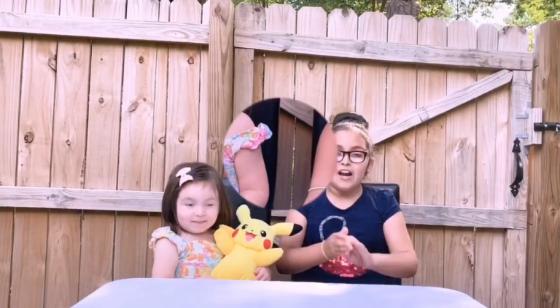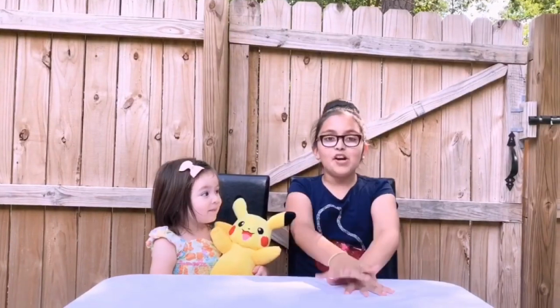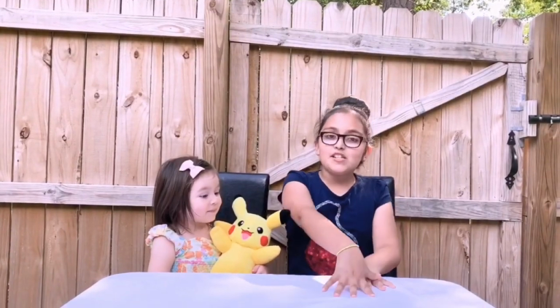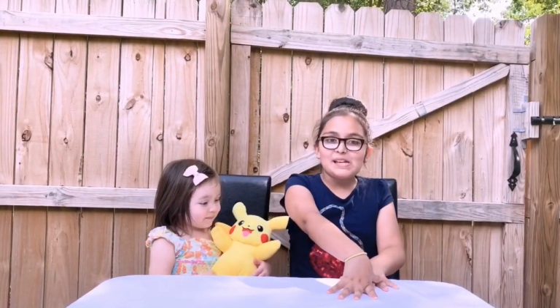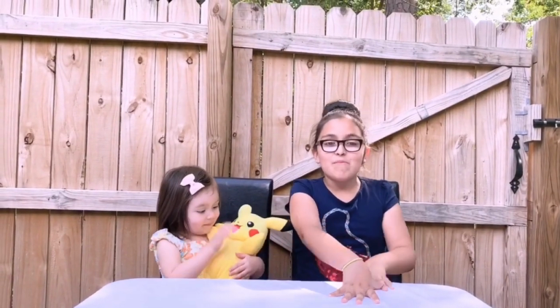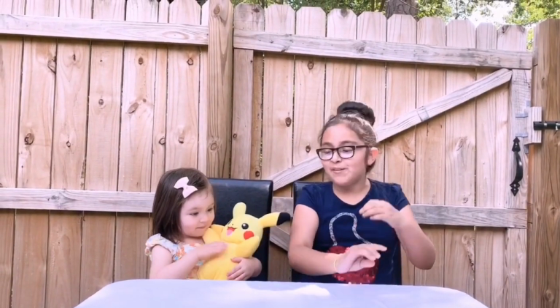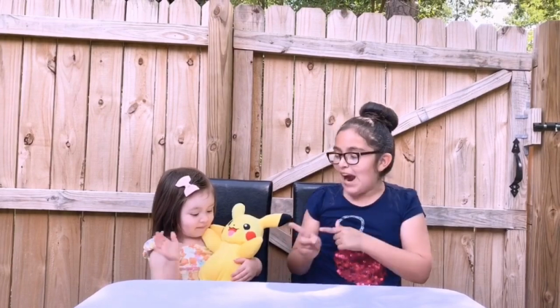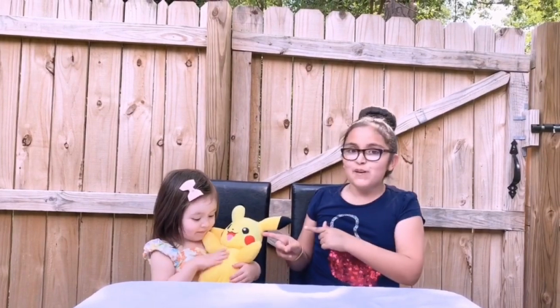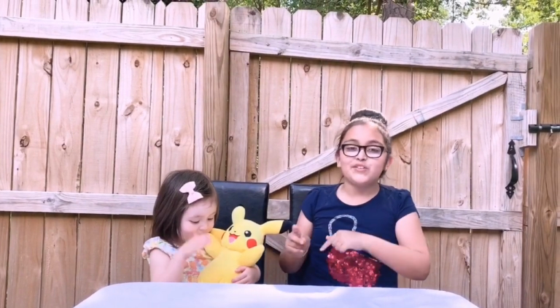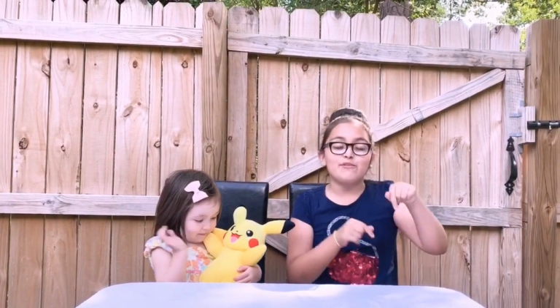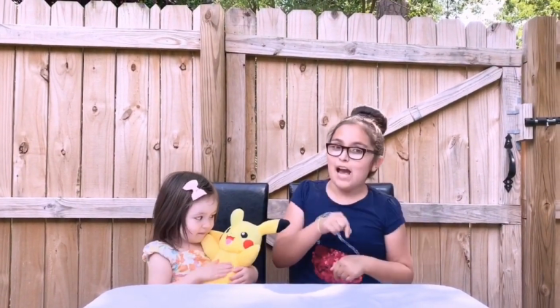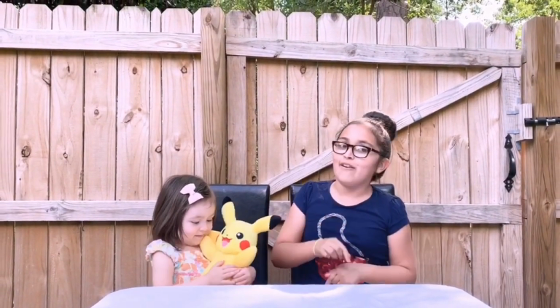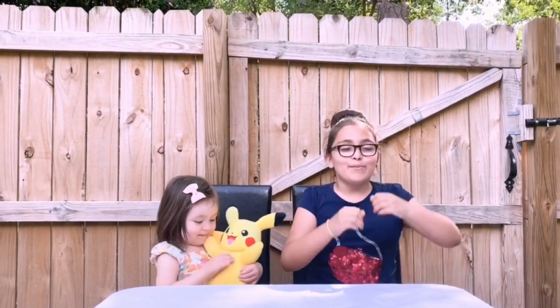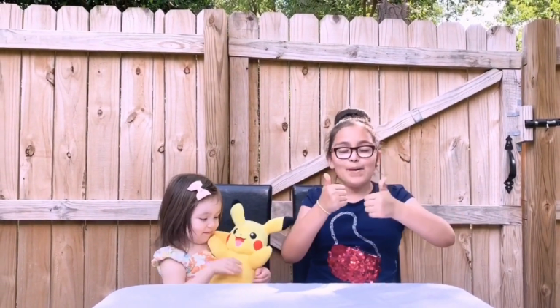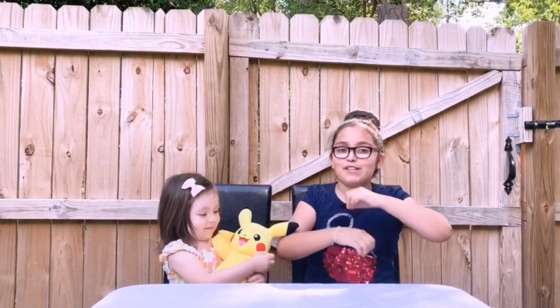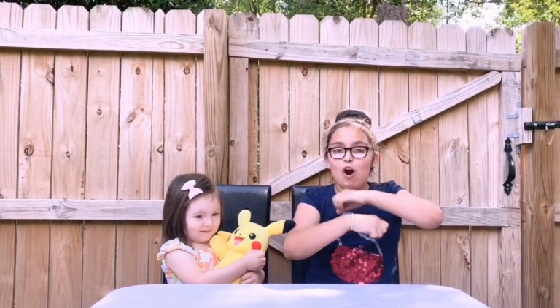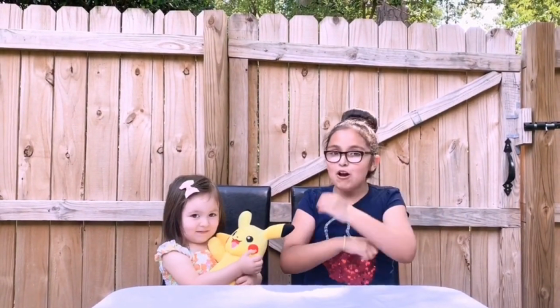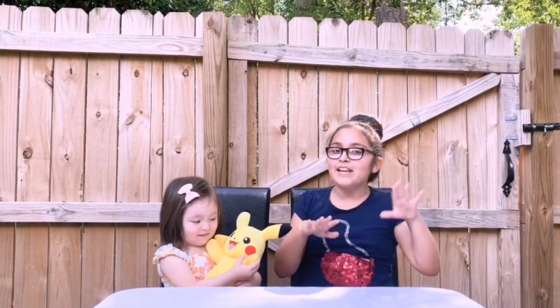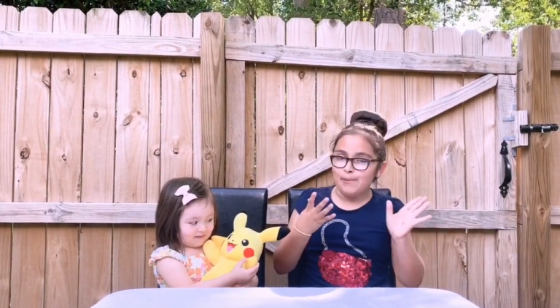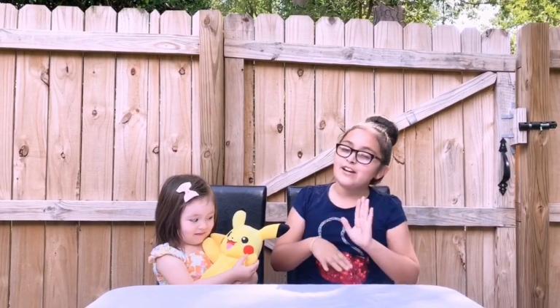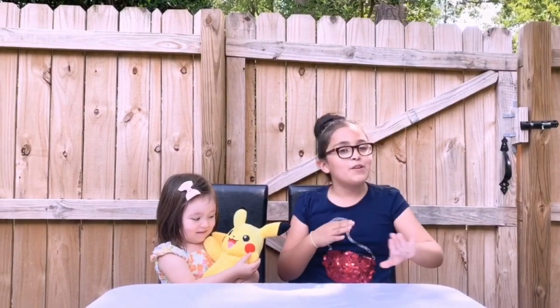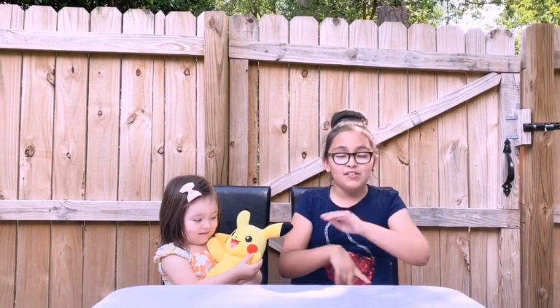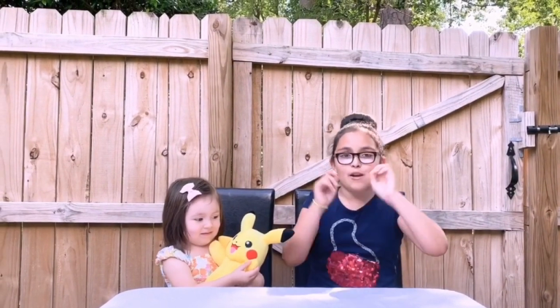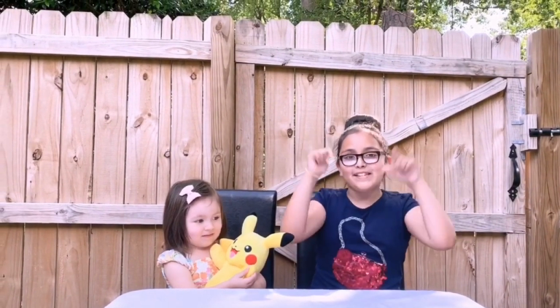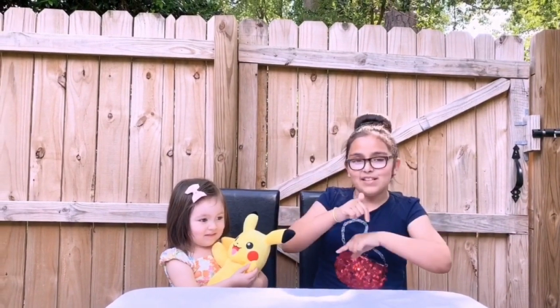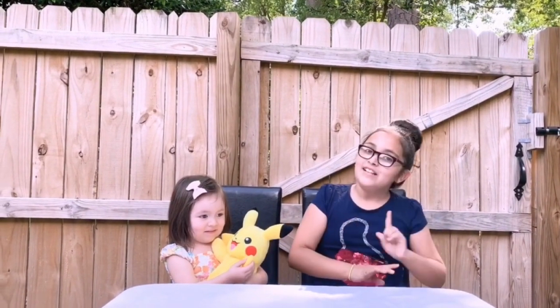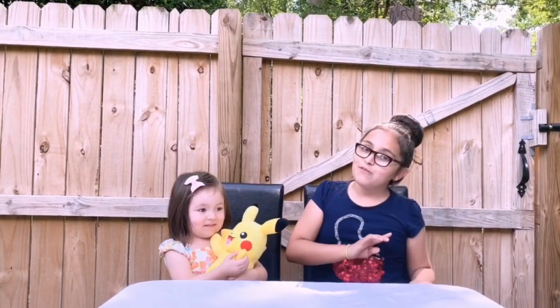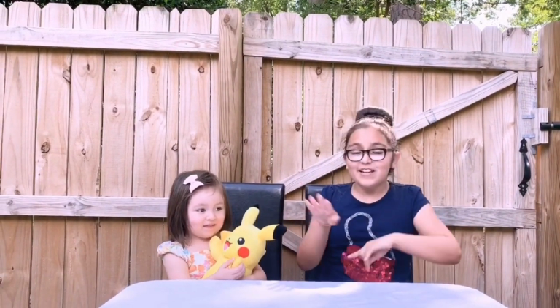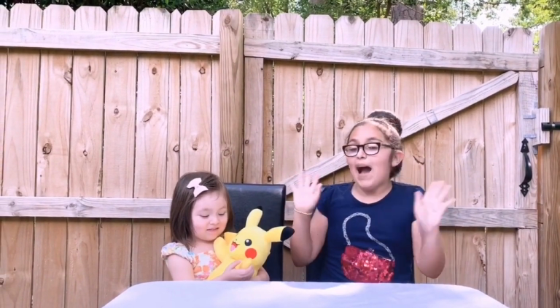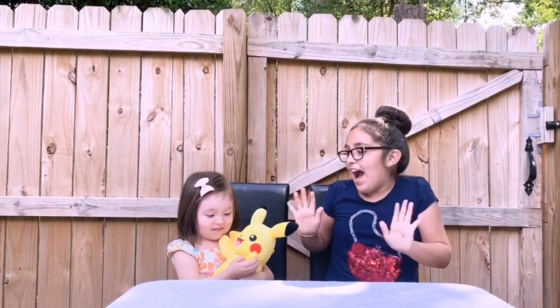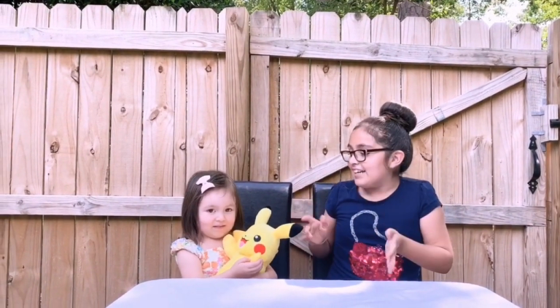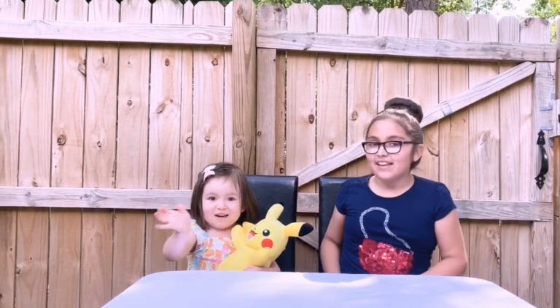I hope you enjoyed this video. Remember to buy this Pikachu — the link will be down below. Give me a thumbs up, watch this video over and over again, comment and share, and don't forget to hit the Instagram button down below. Thank you for watching. Bye!